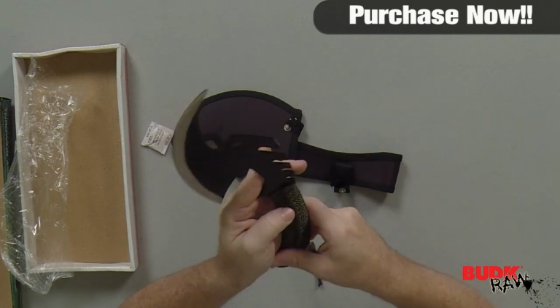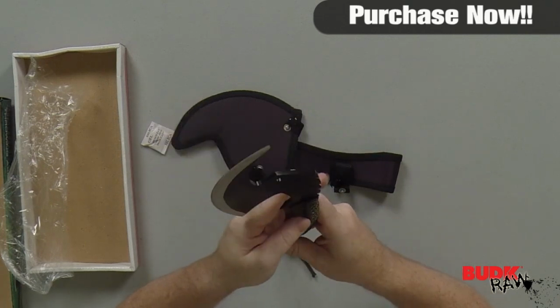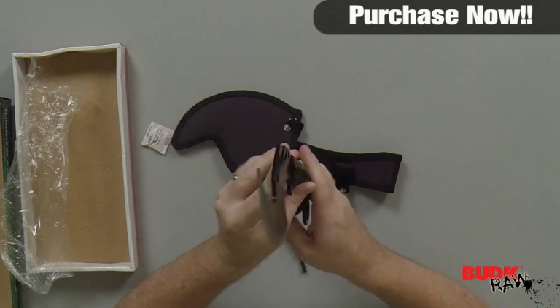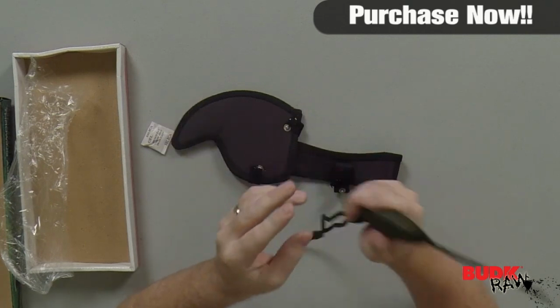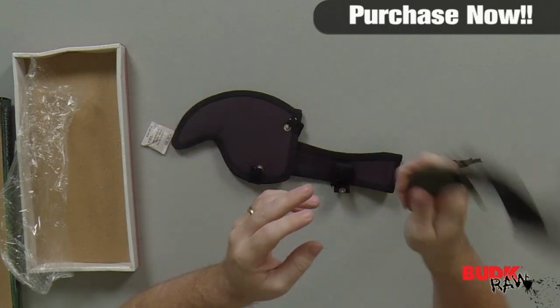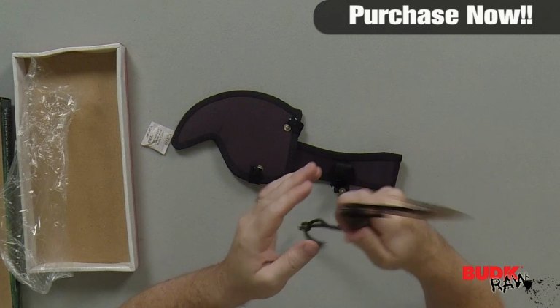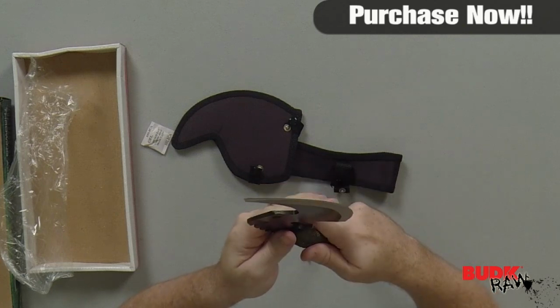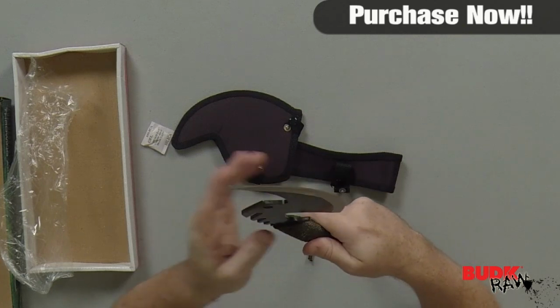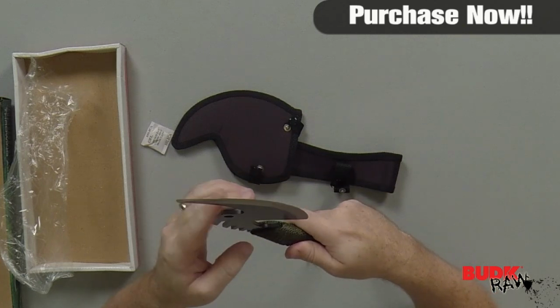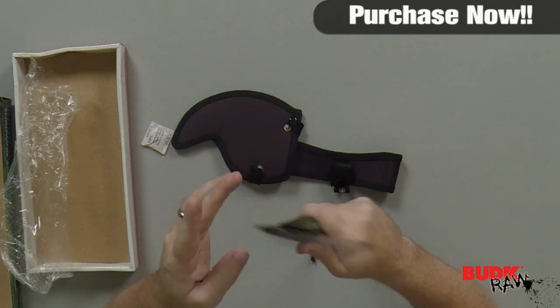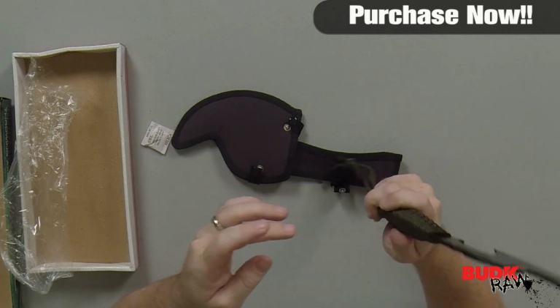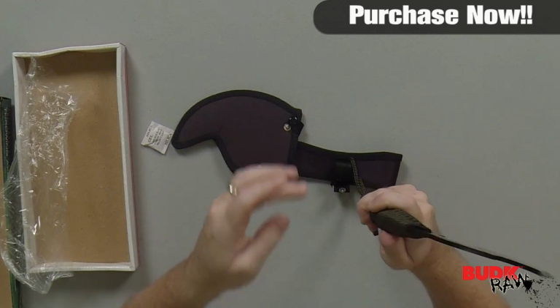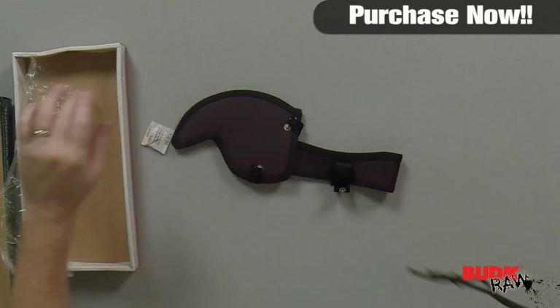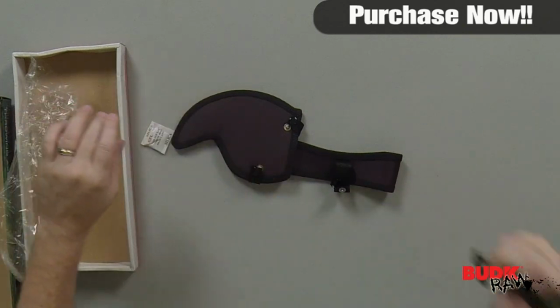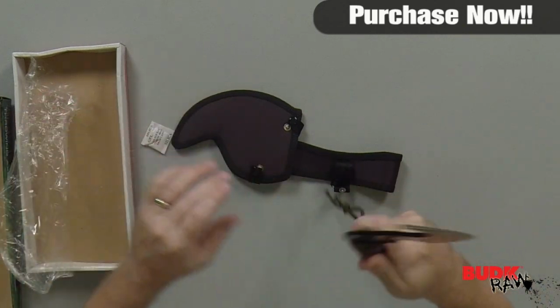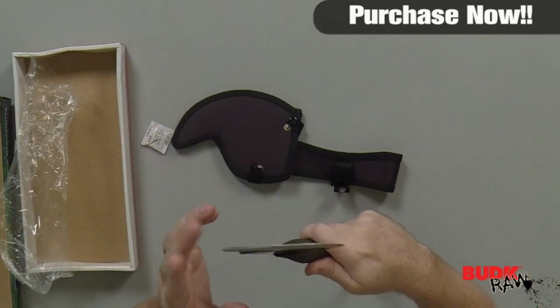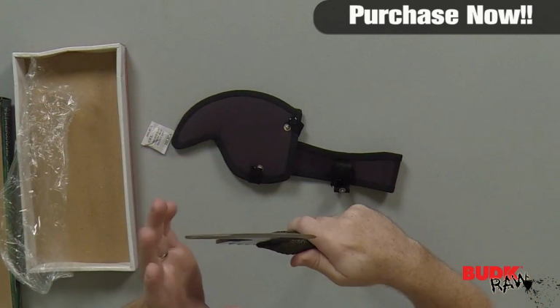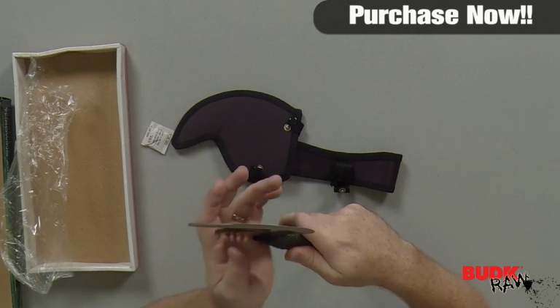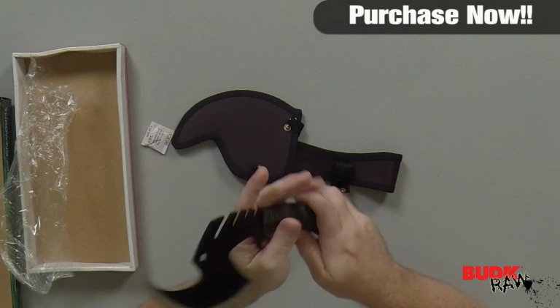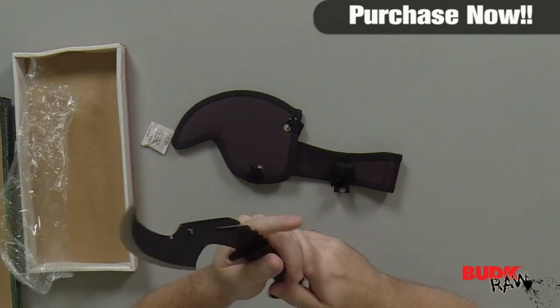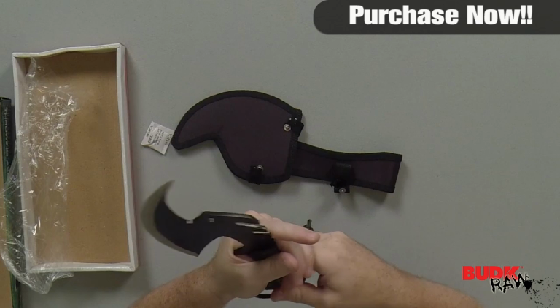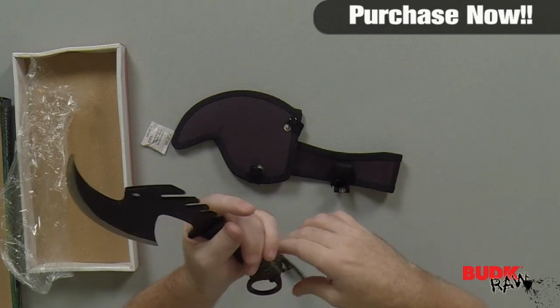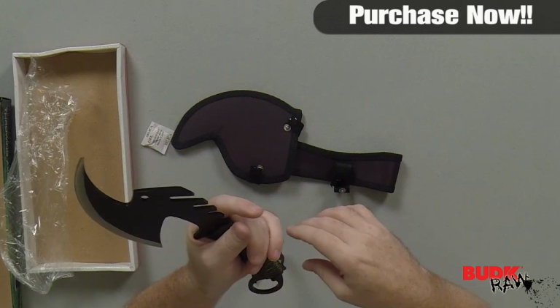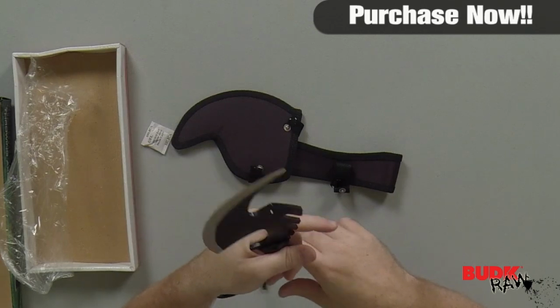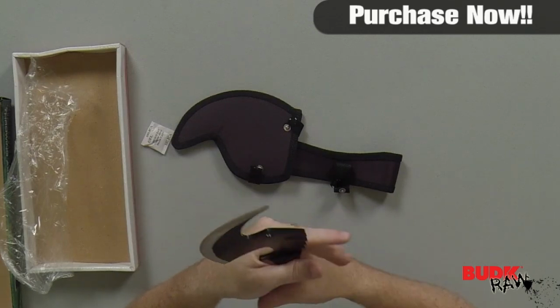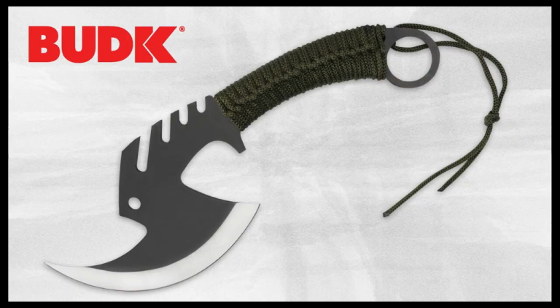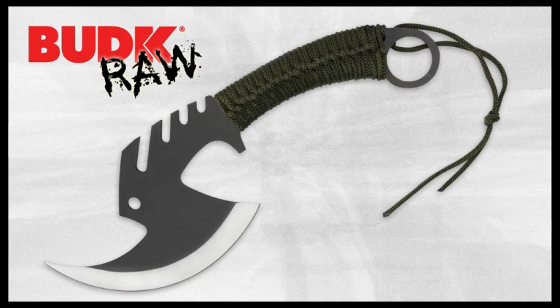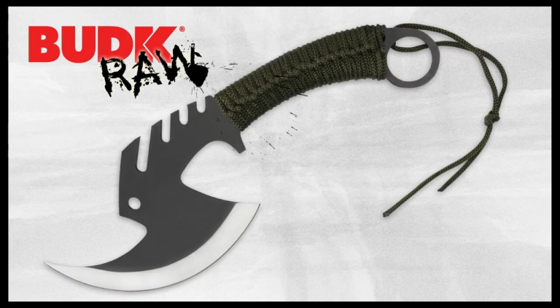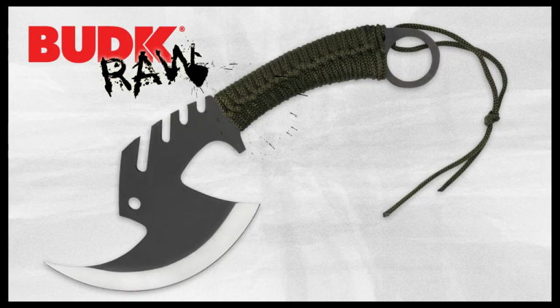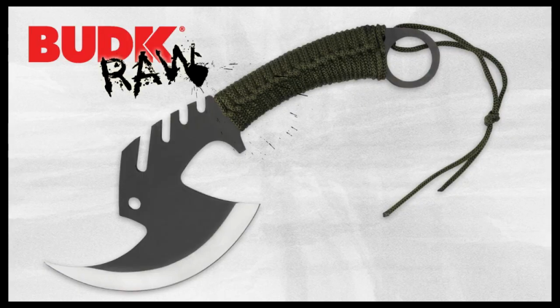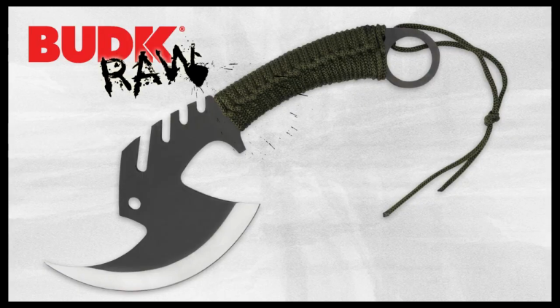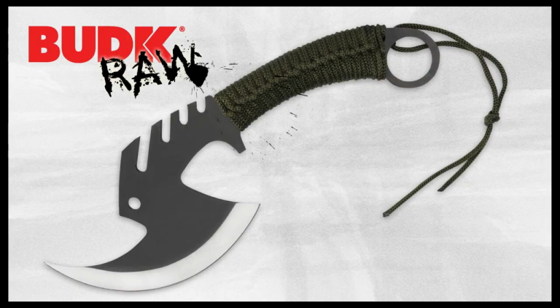This thing looks like it could be thrown pretty easily and pretty well. Even if I threw it backwards, I think this would be able to stick in very well. So let's go.